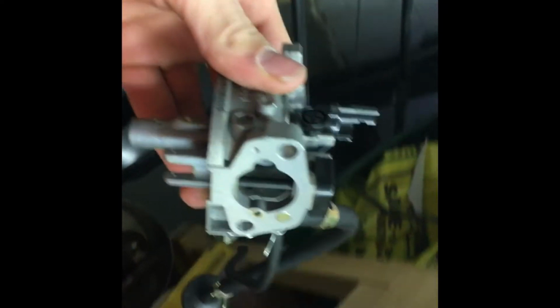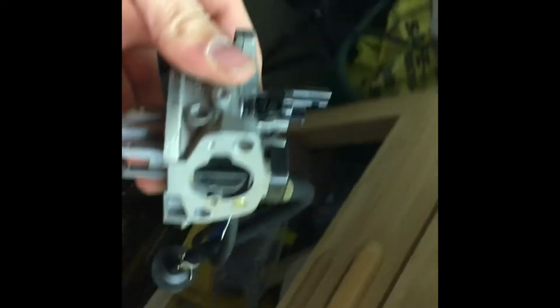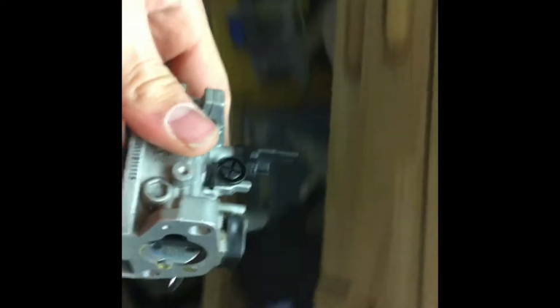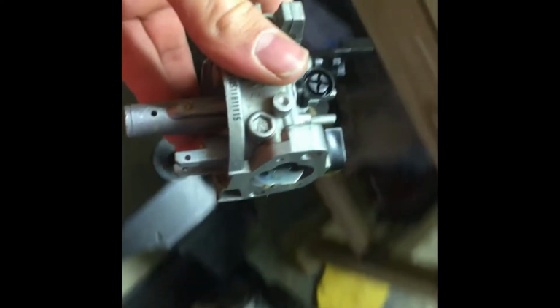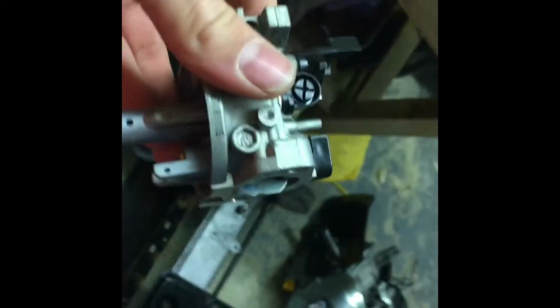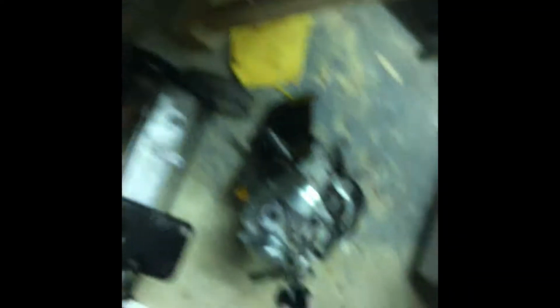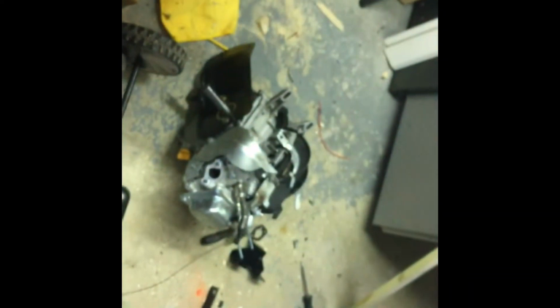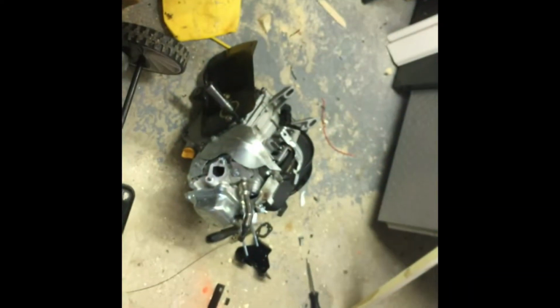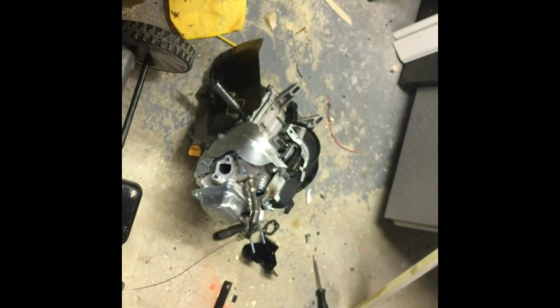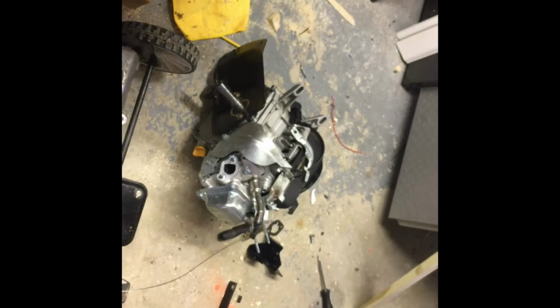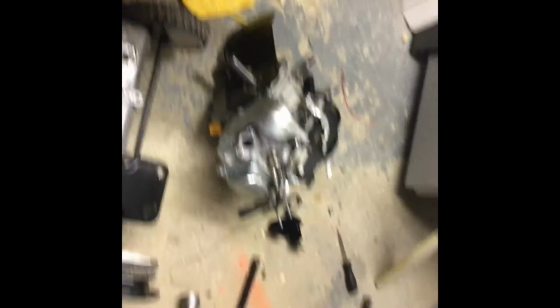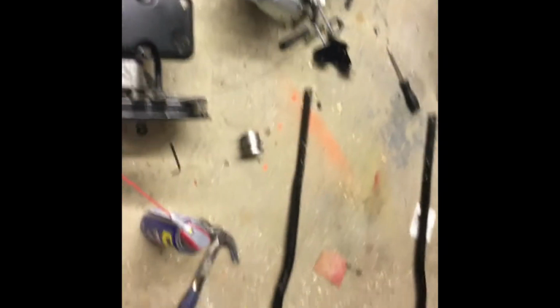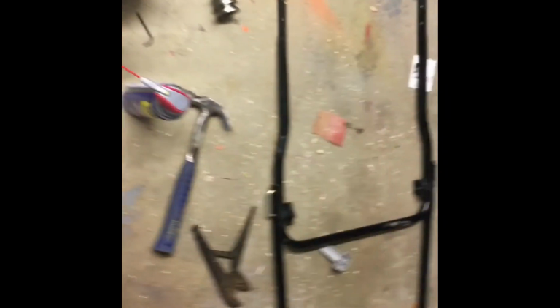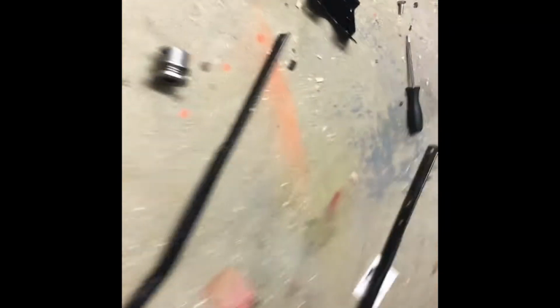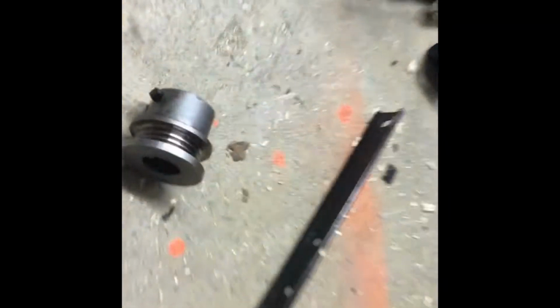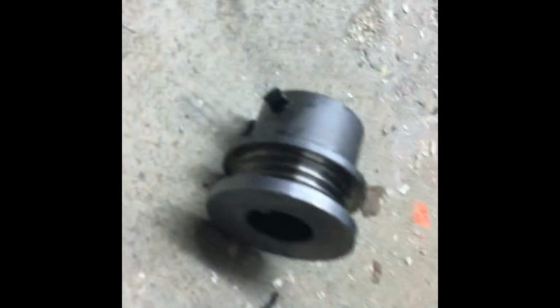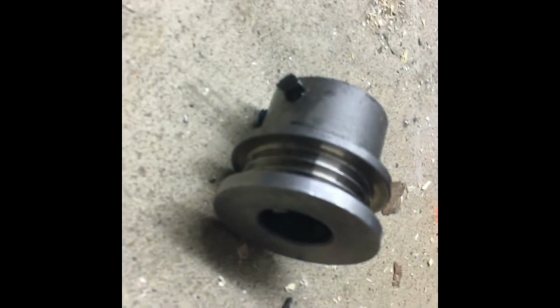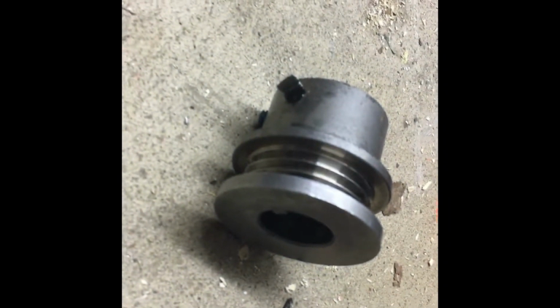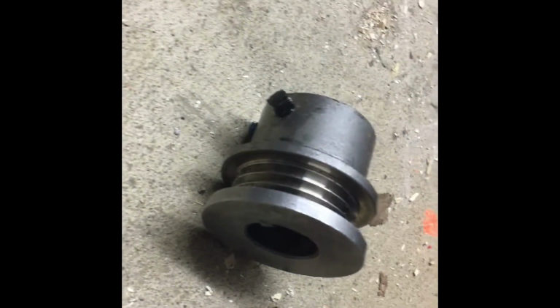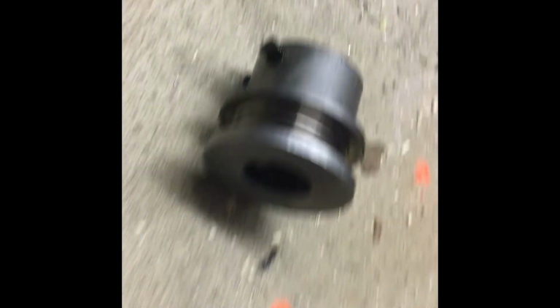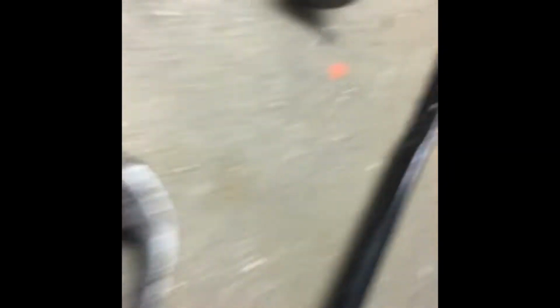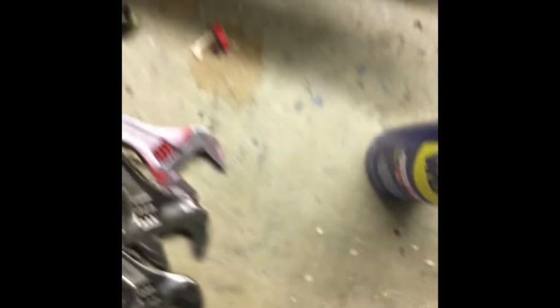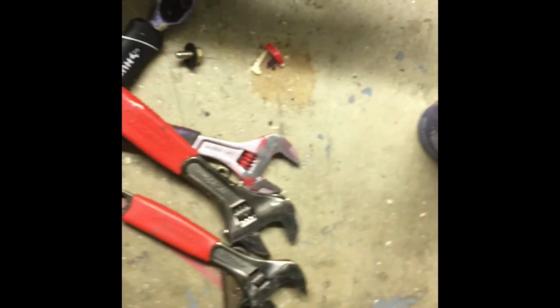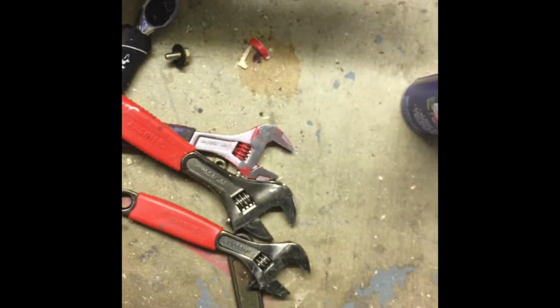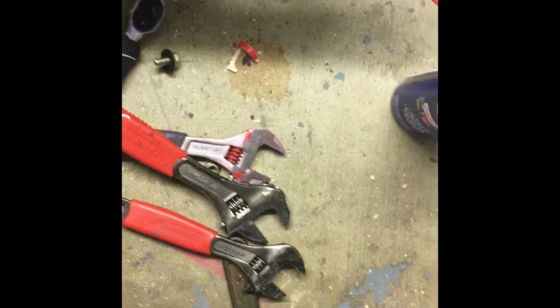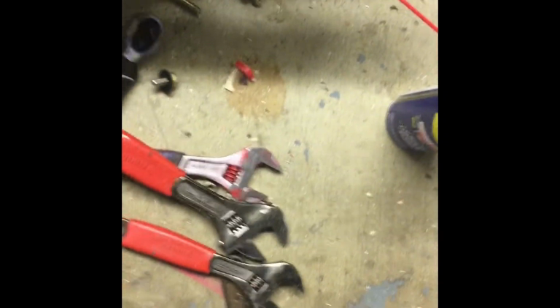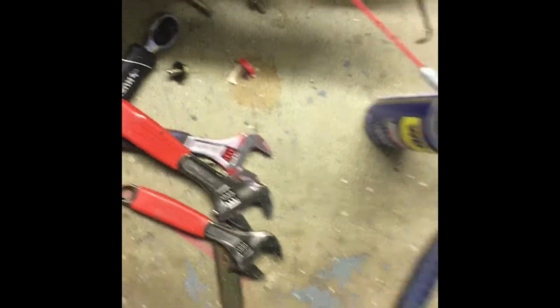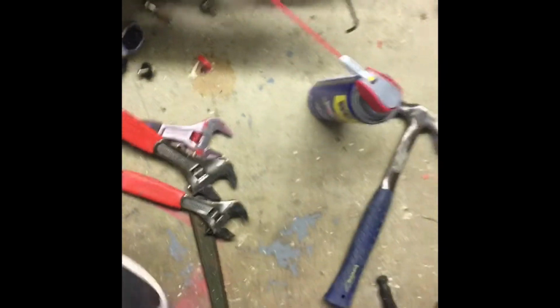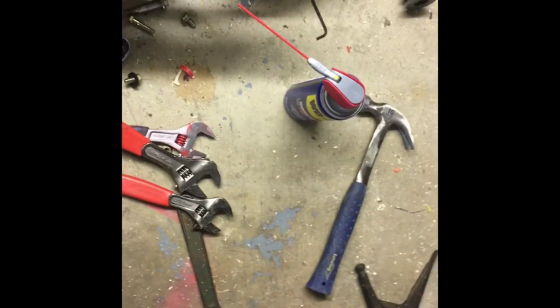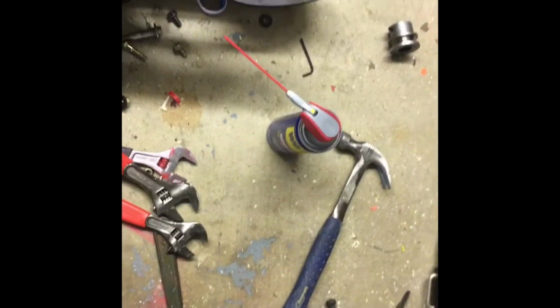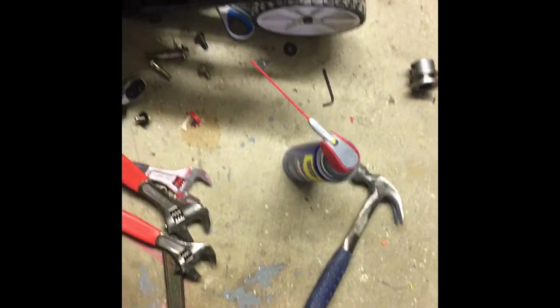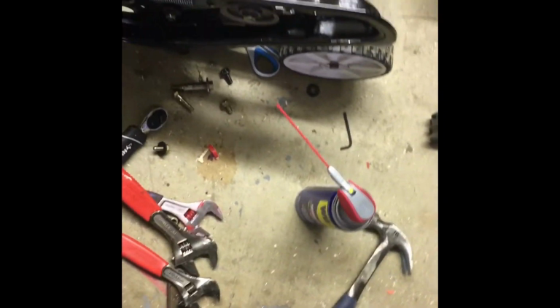Alright, so I've pulled off the carburetor. I got the engine out — it was a real pain. This pulley was stuck on there really hard, so I had to use a bunch of crescent wrenches to pry it off.